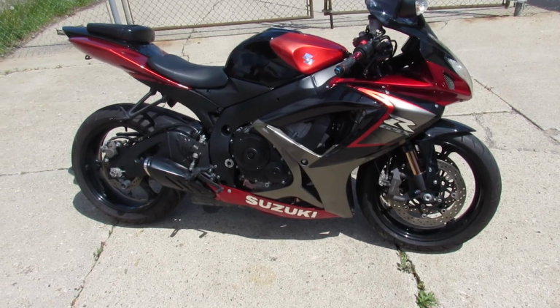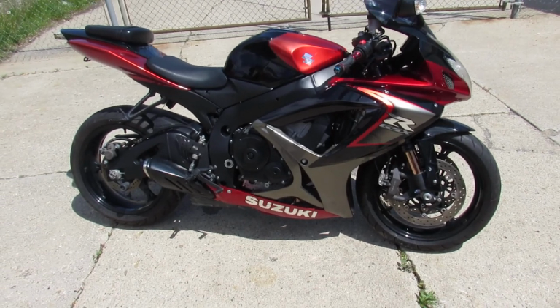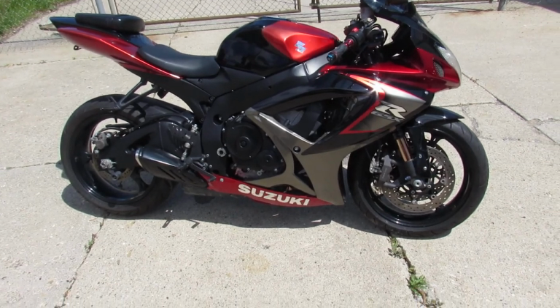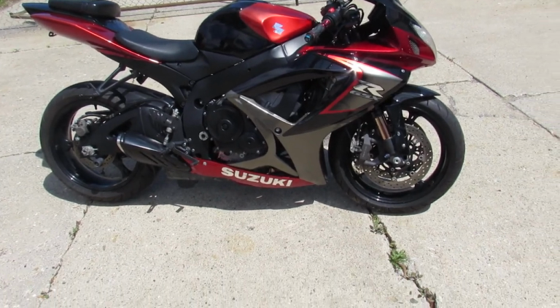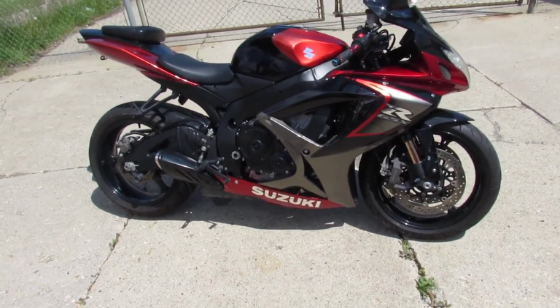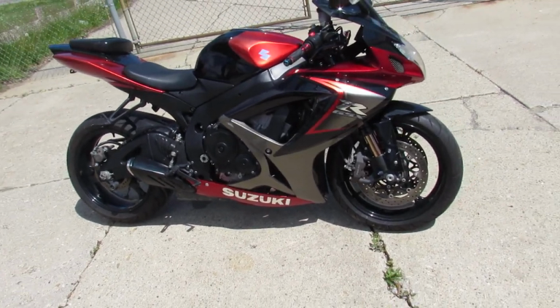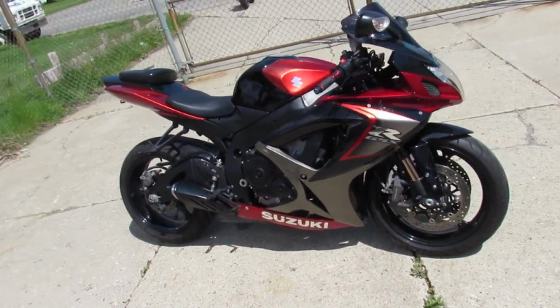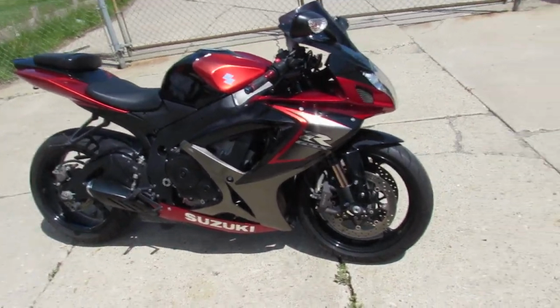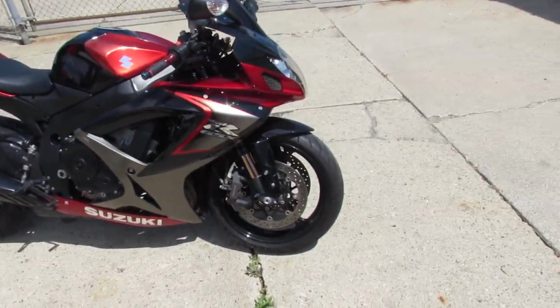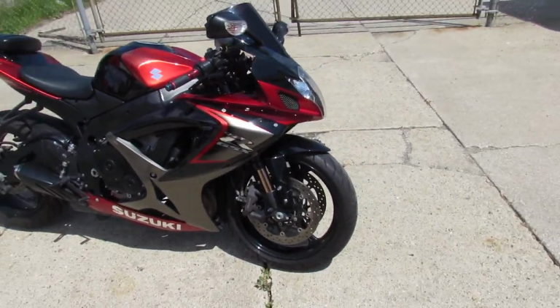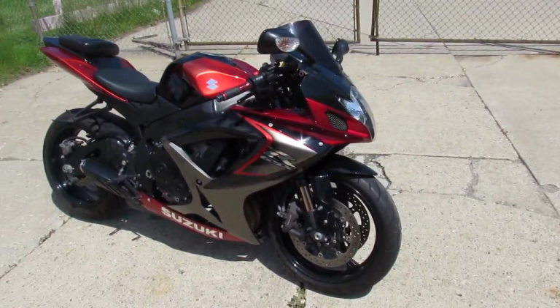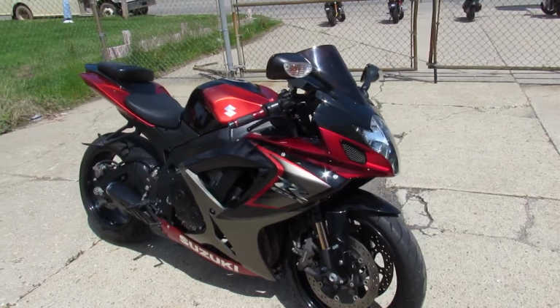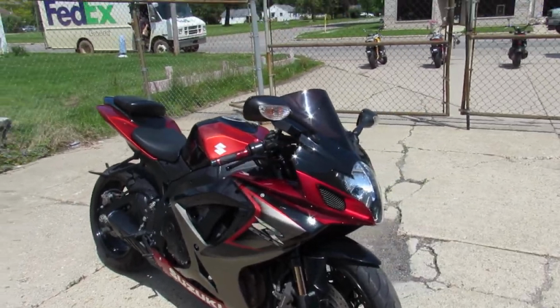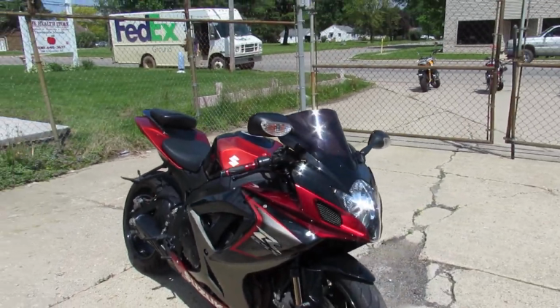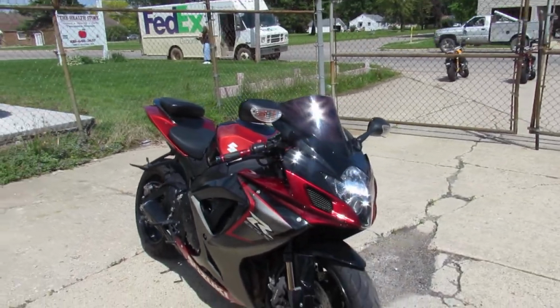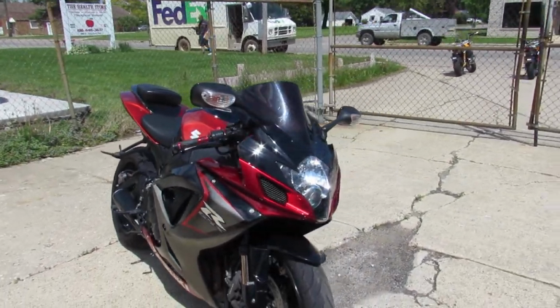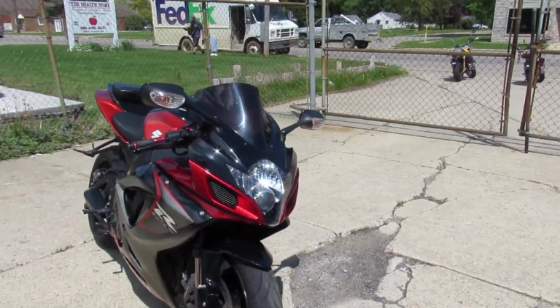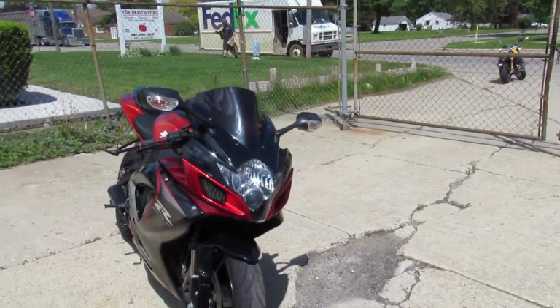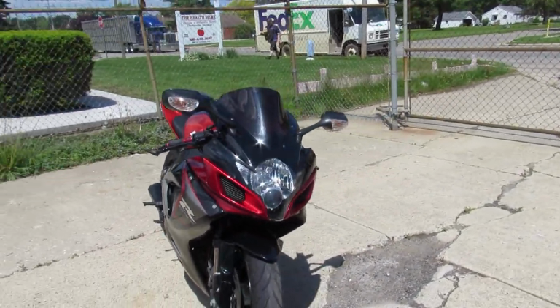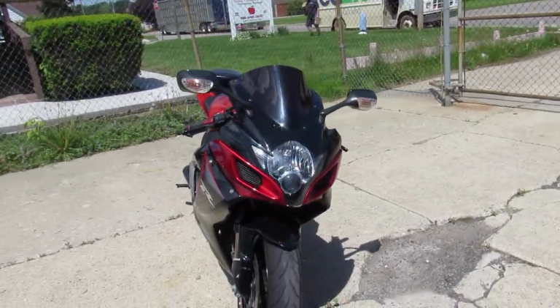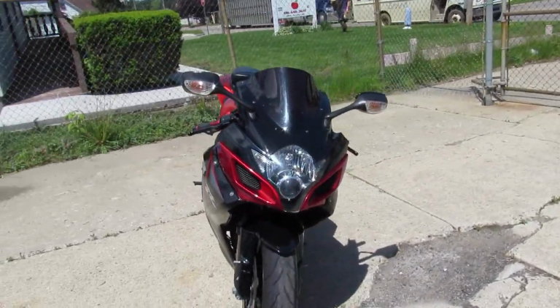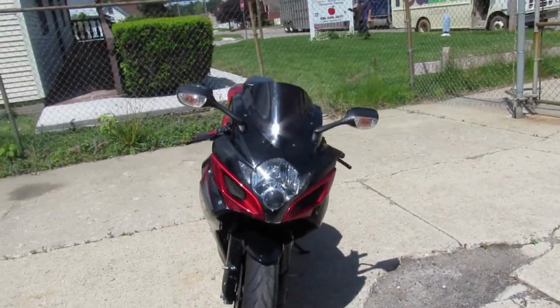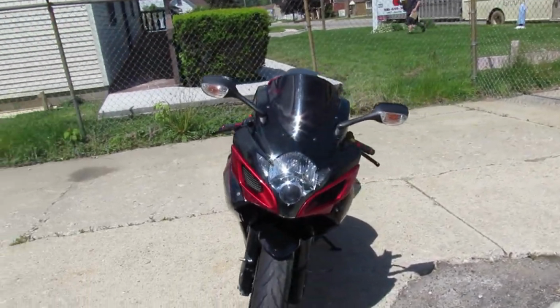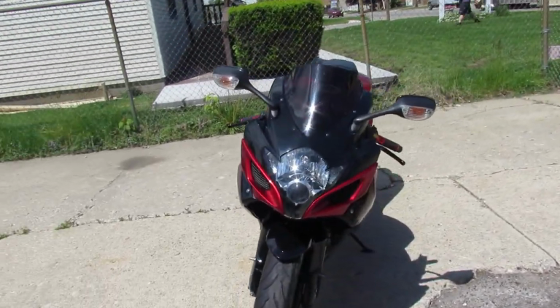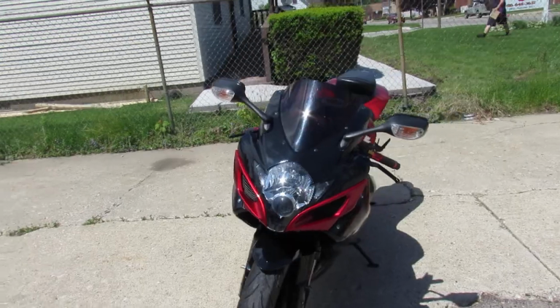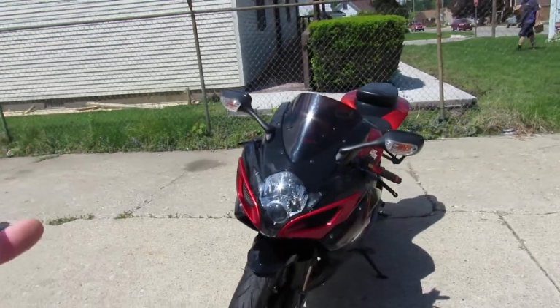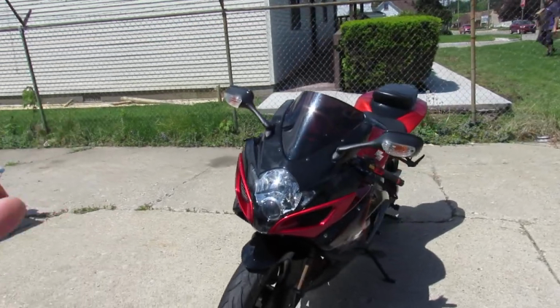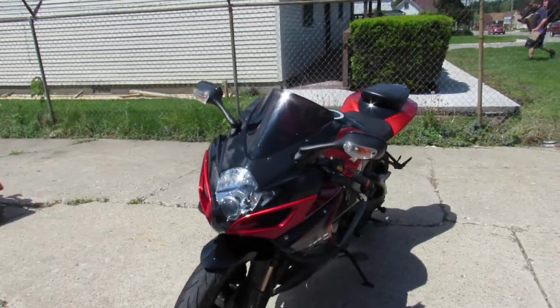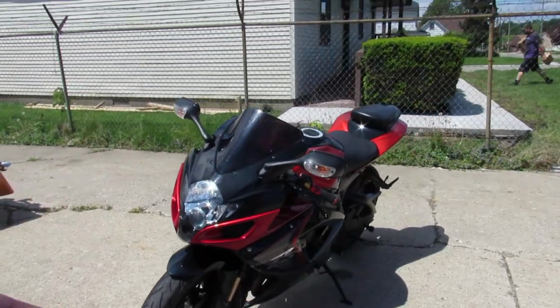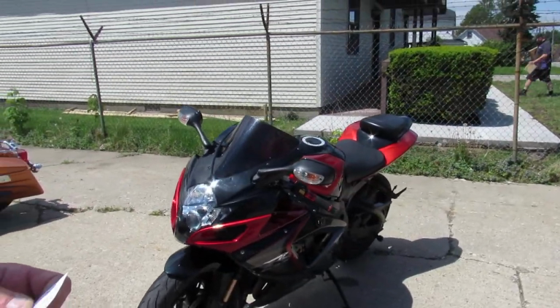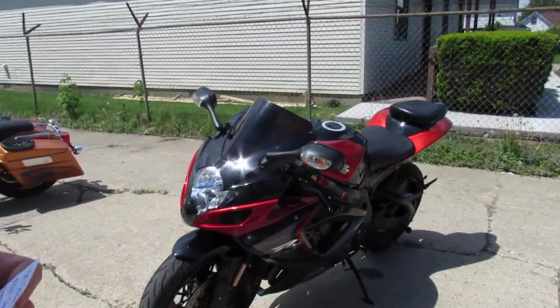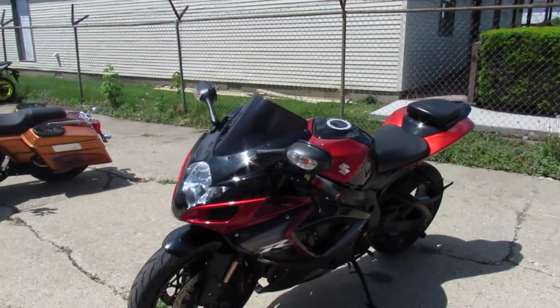Hey guys, it's 78 degrees and sunny here in Sandusky. It's riding season. Doing some videos on our used sport bikes. This one is a 2006 Suzuki GSX-R 750.